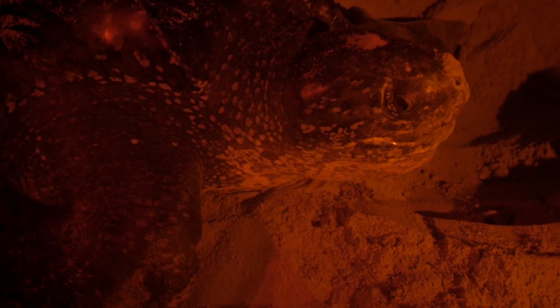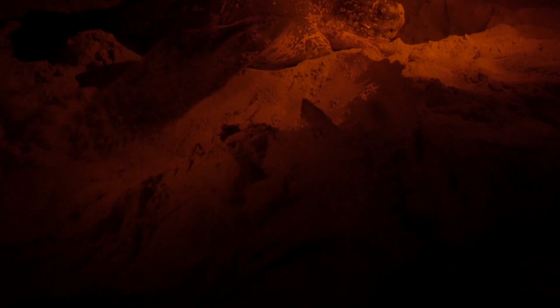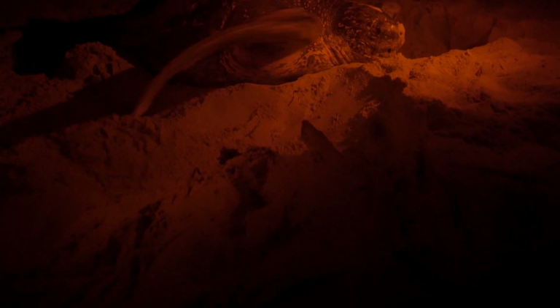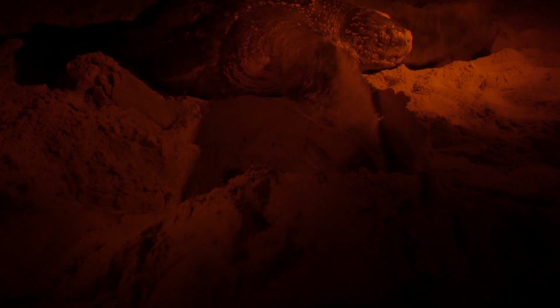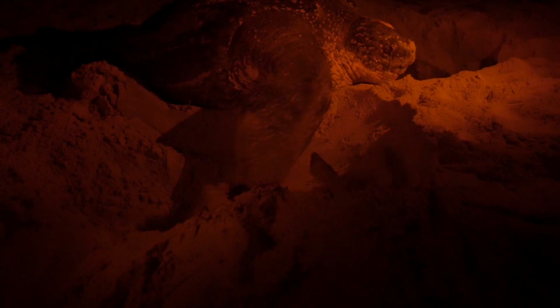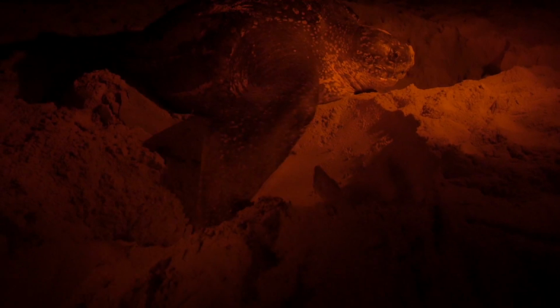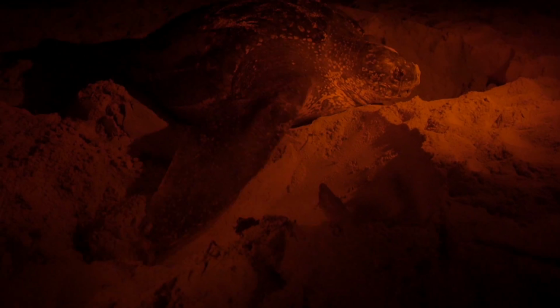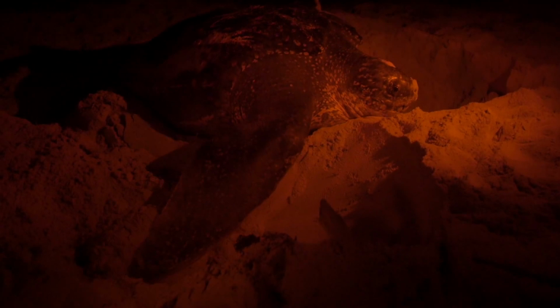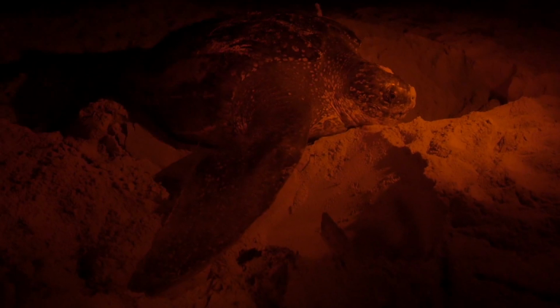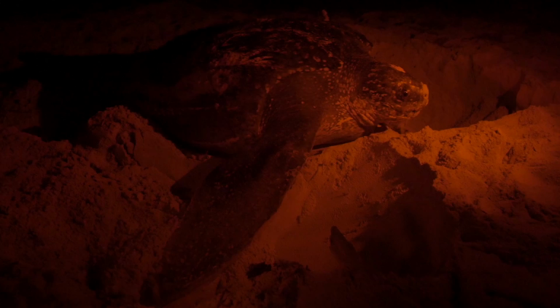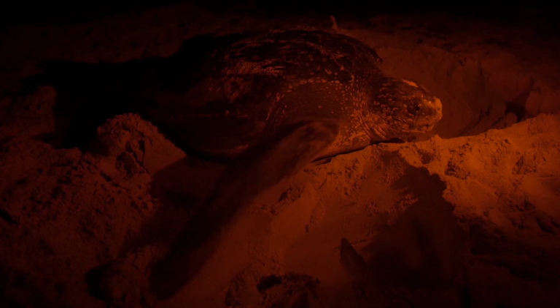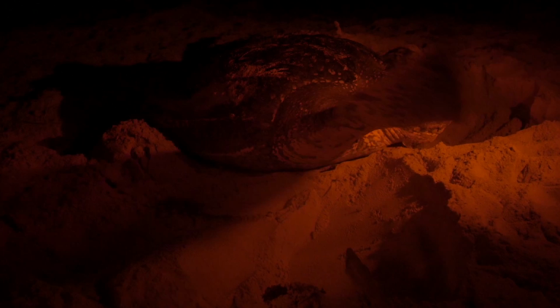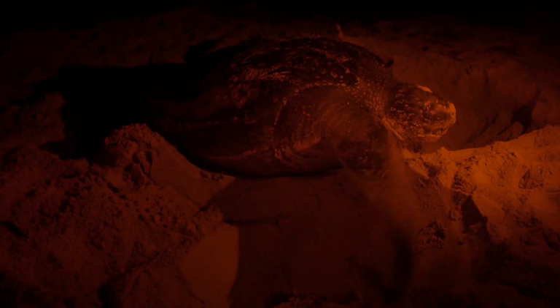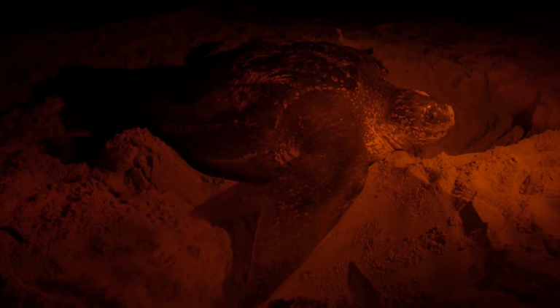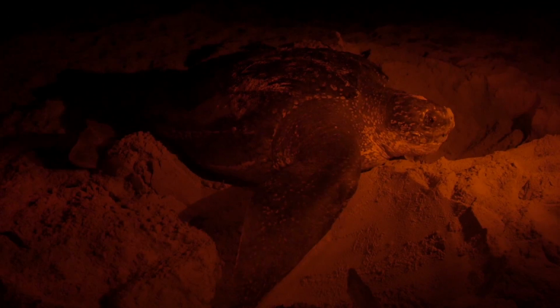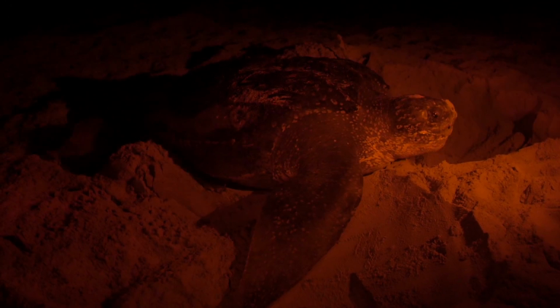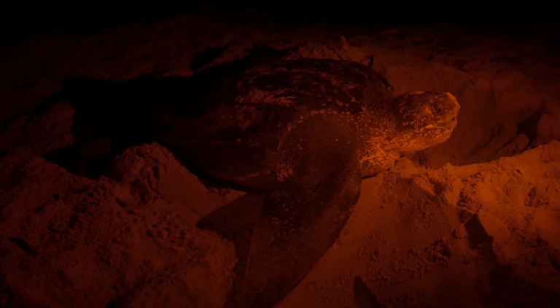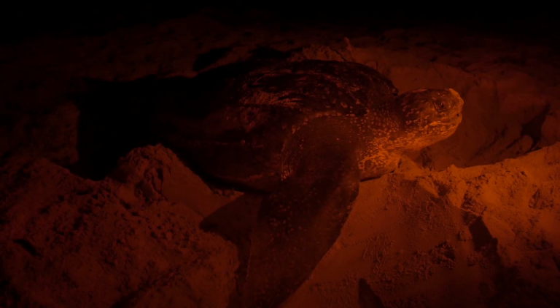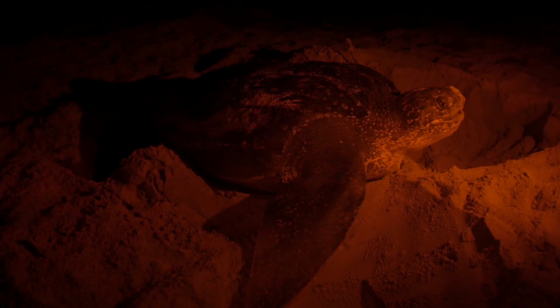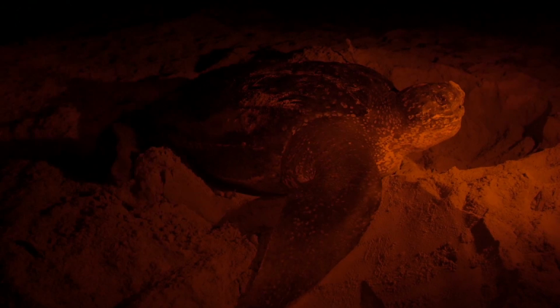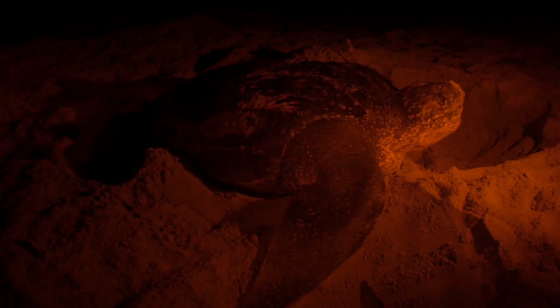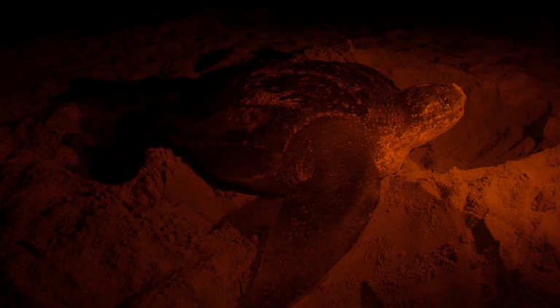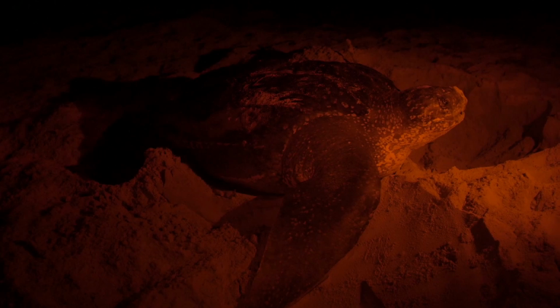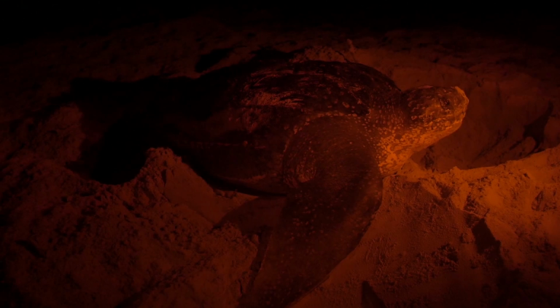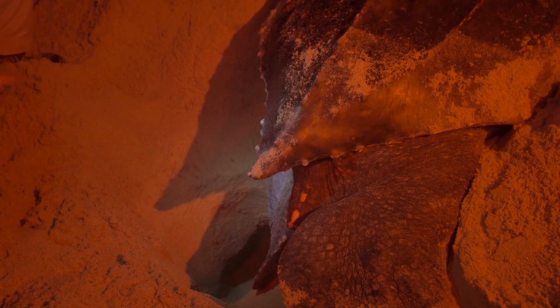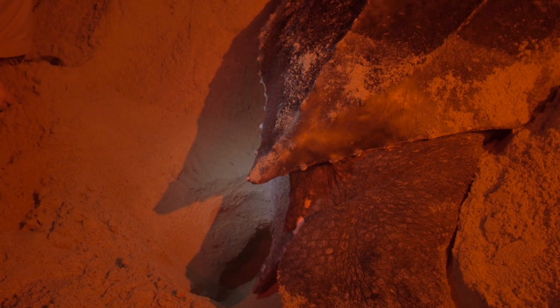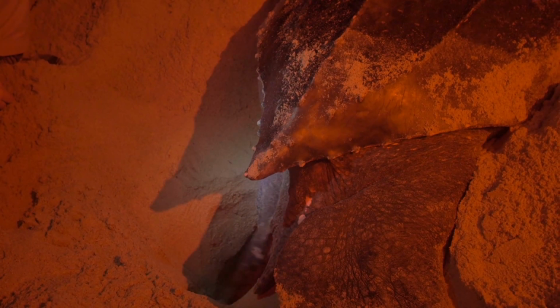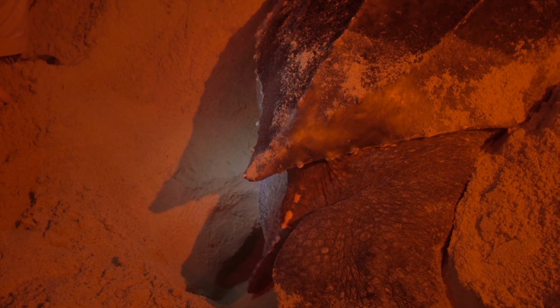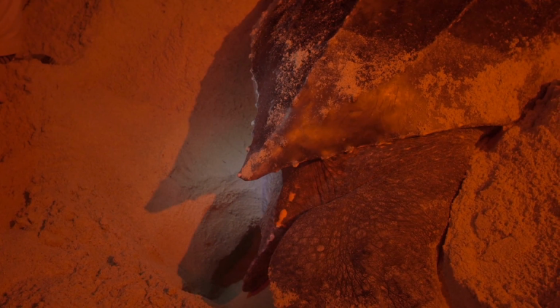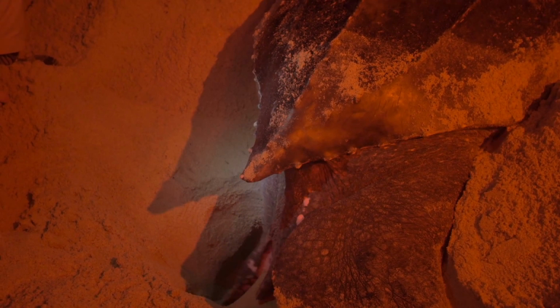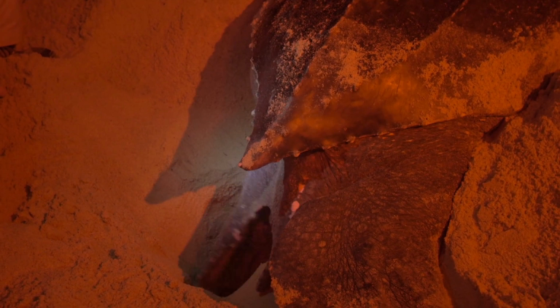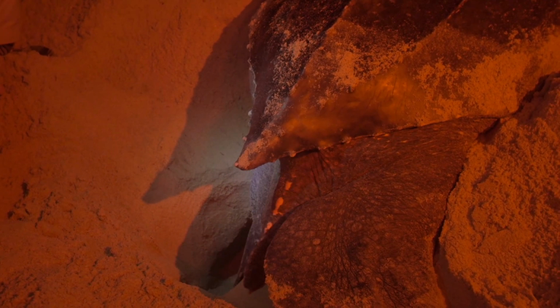When a leatherback sea turtle comes onto the beach, what she'll initially do is climb up to the bar and then start spreading the sand around. When she finds a spot she's comfortable with, she'll start using her back flippers and scooping the sand out.